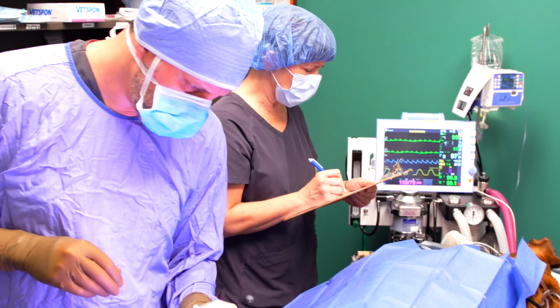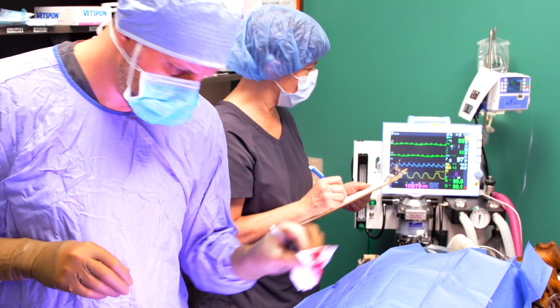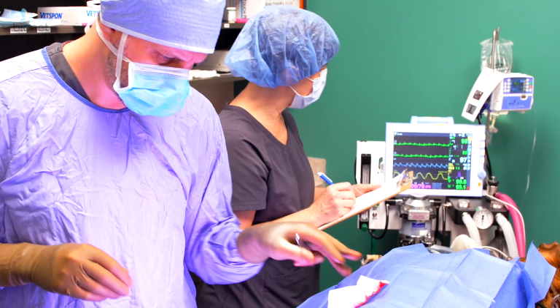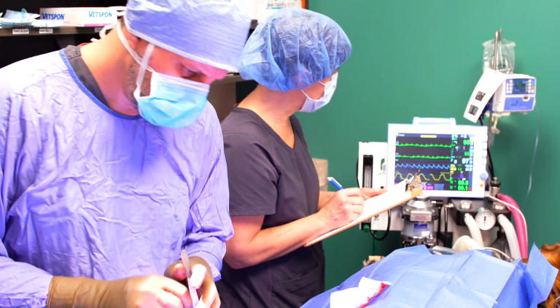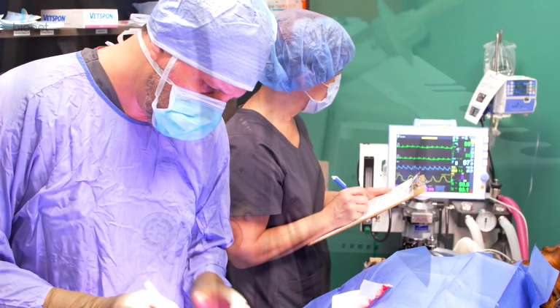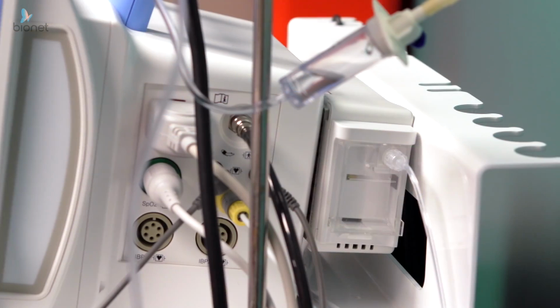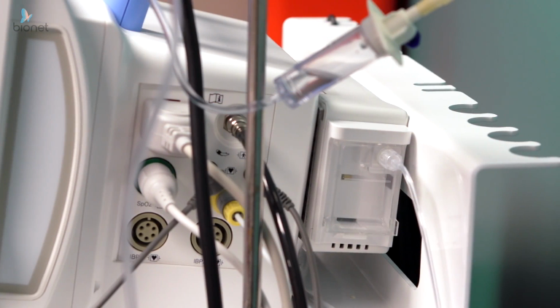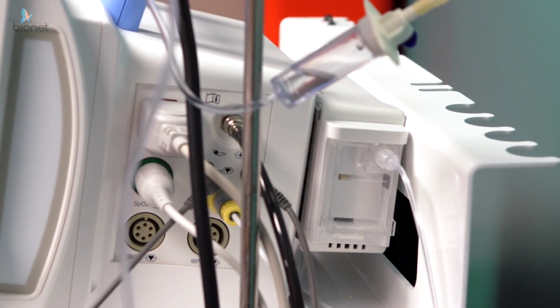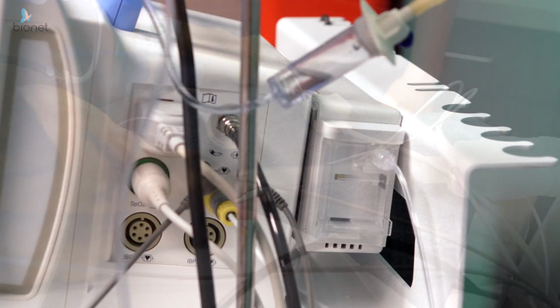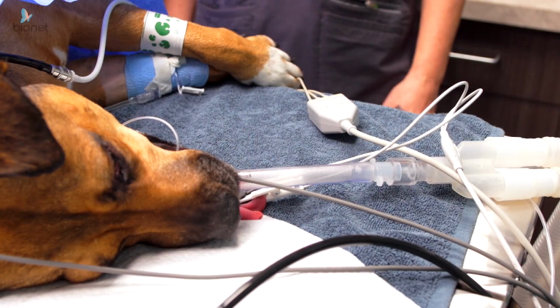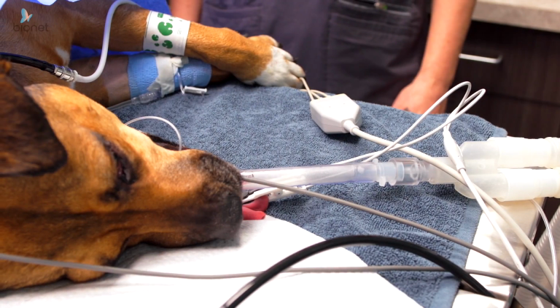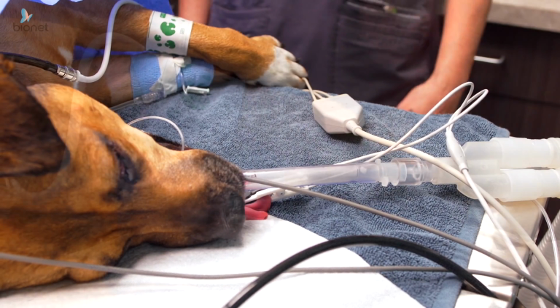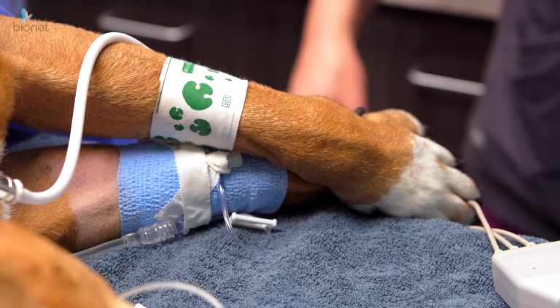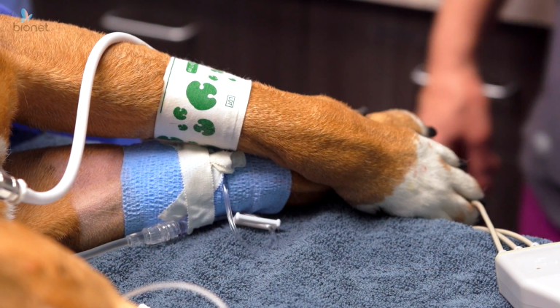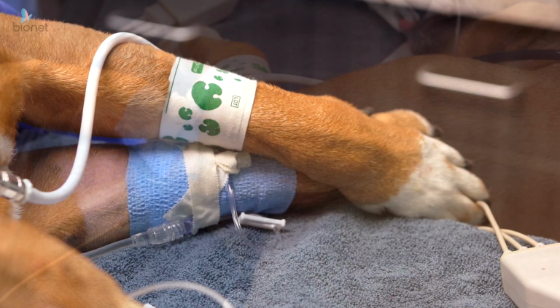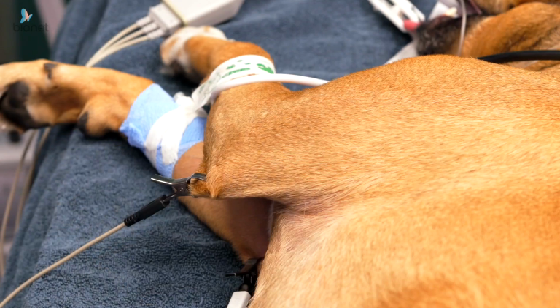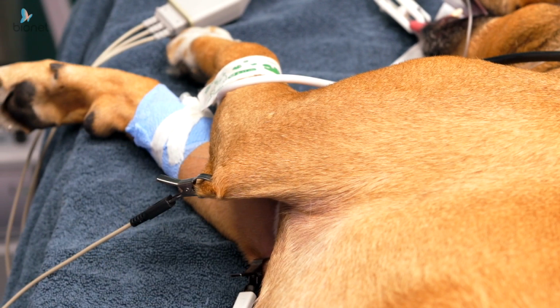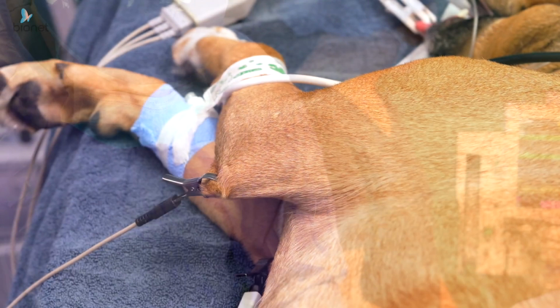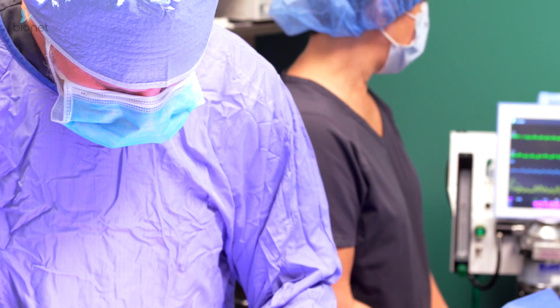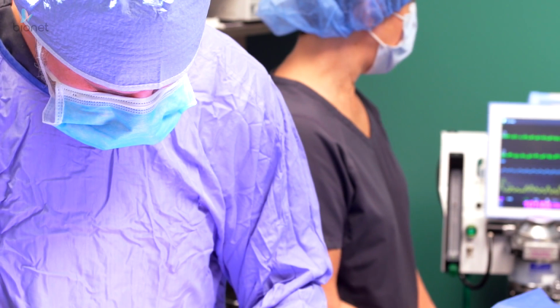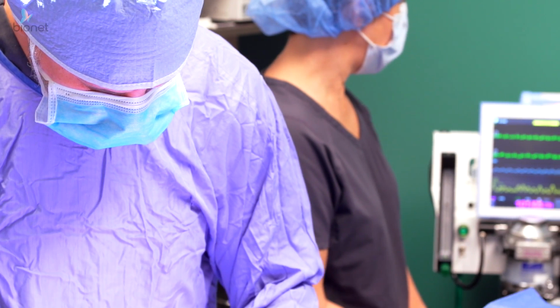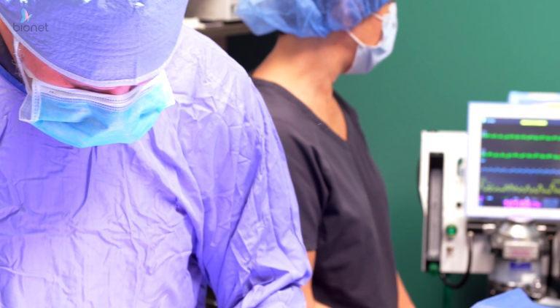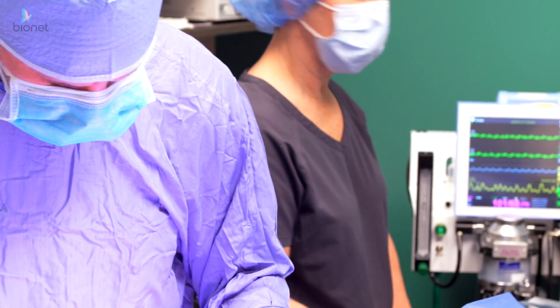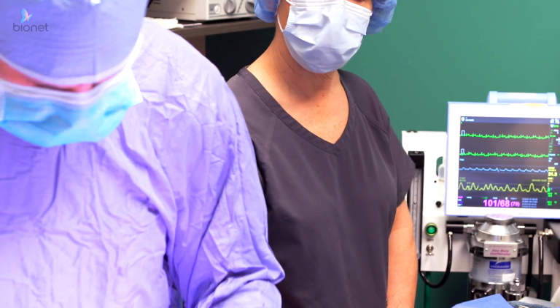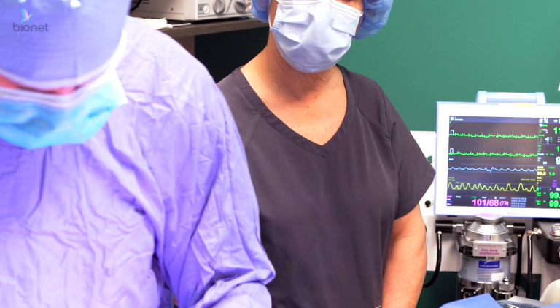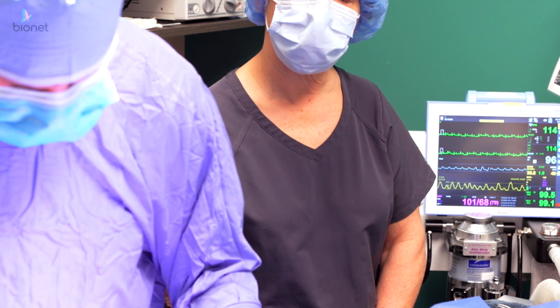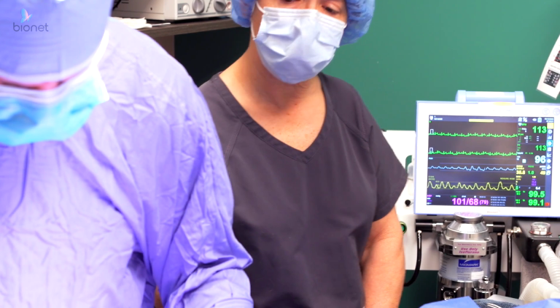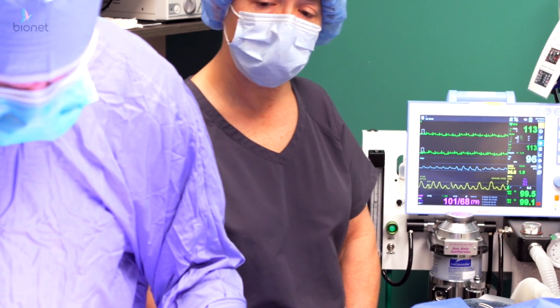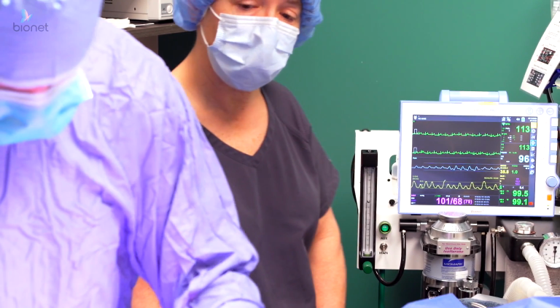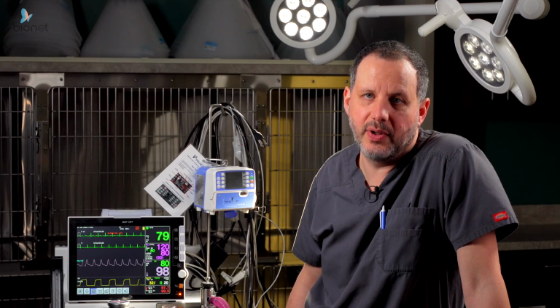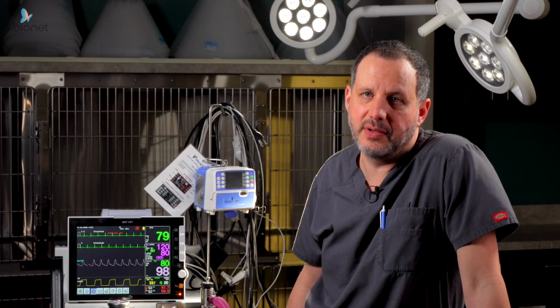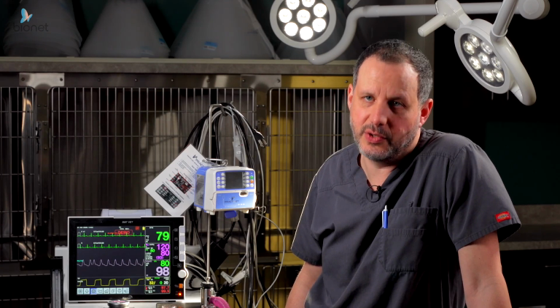We've used the Bionet for puppies, kittens, dogs, and cats, and we've found it to be easy to use on all shapes and sizes. Dogs as small as two pounds to dogs as large as 200 pounds — it's reliable and easy to use.